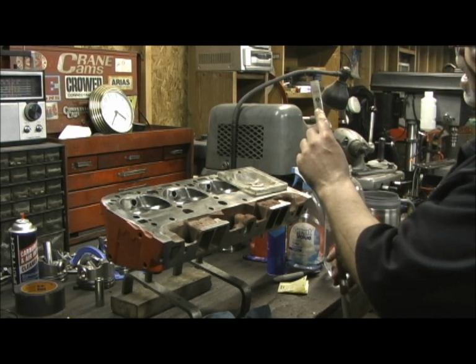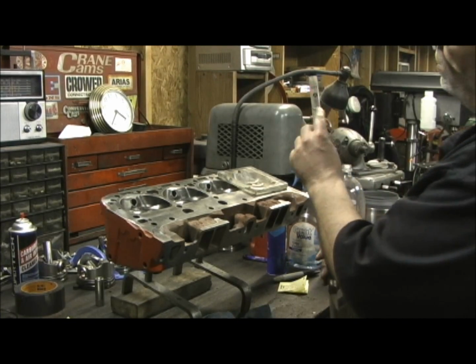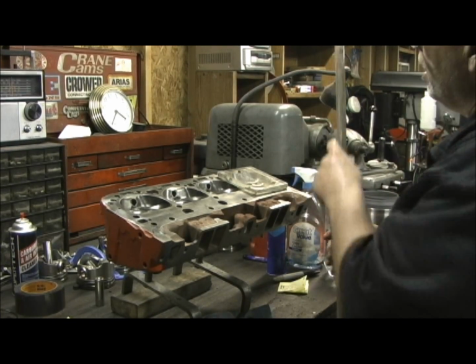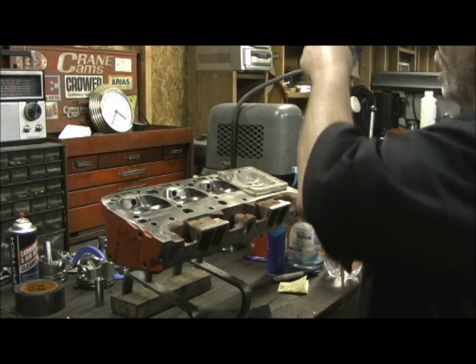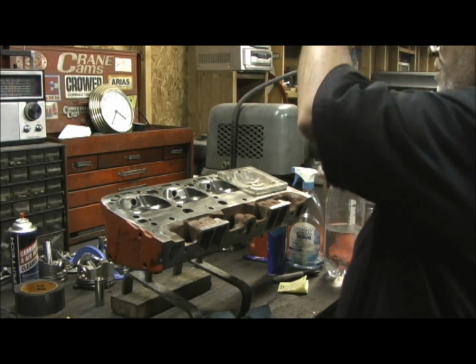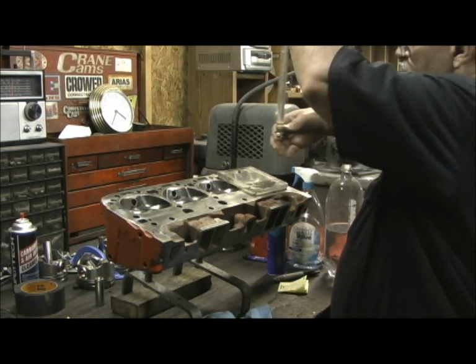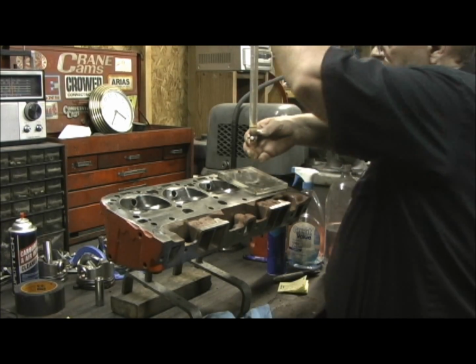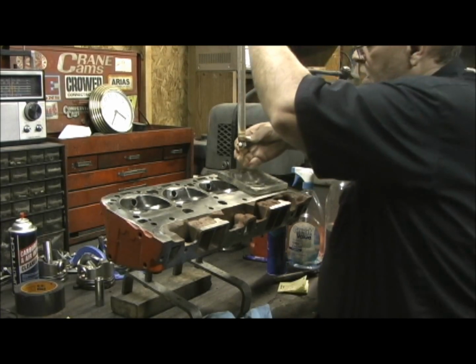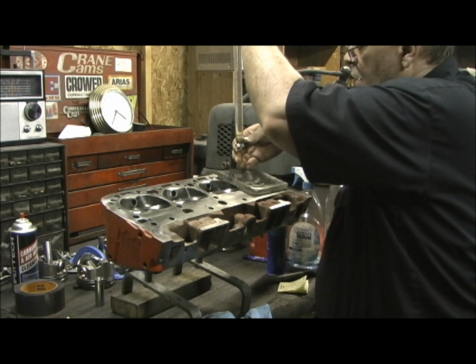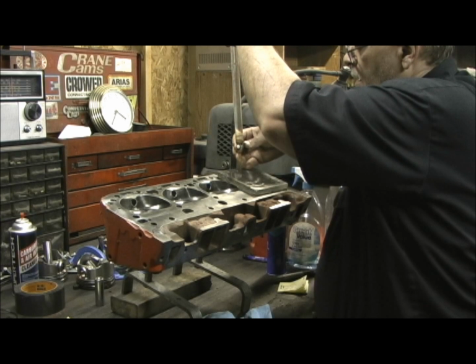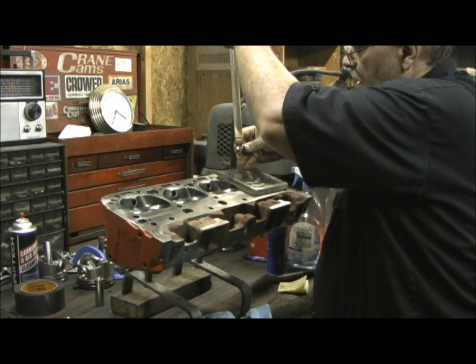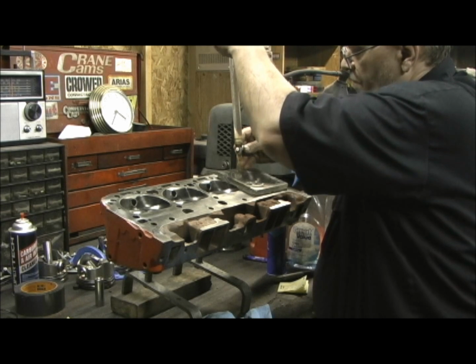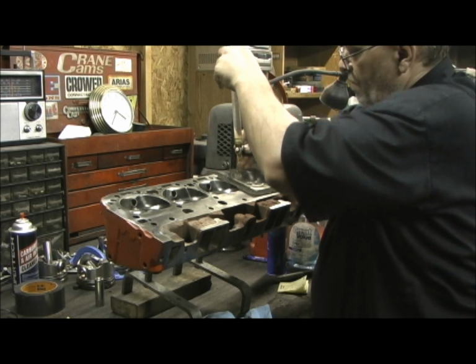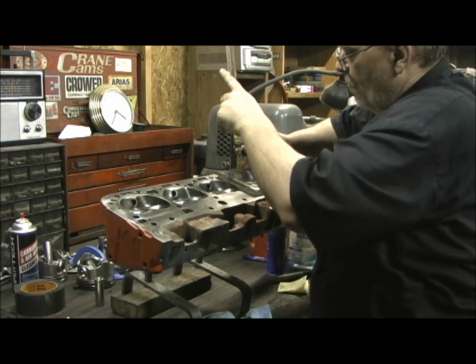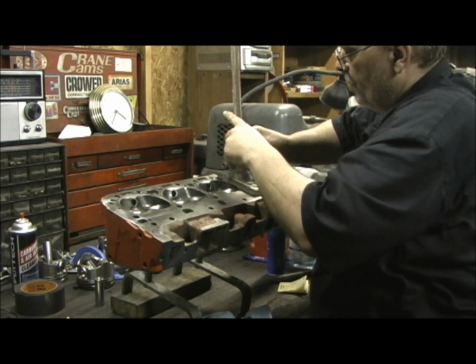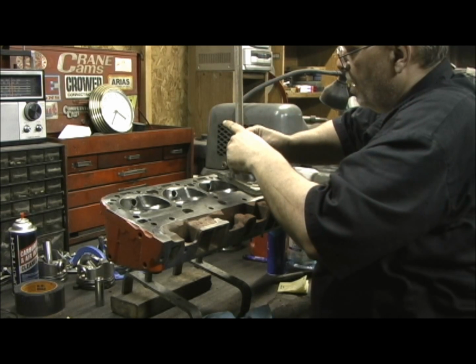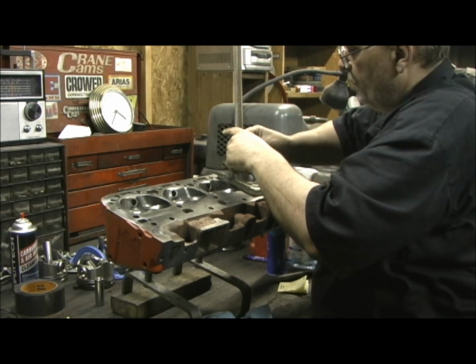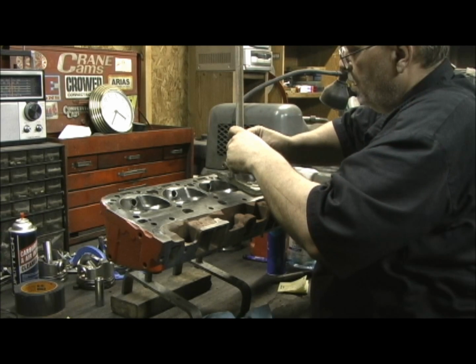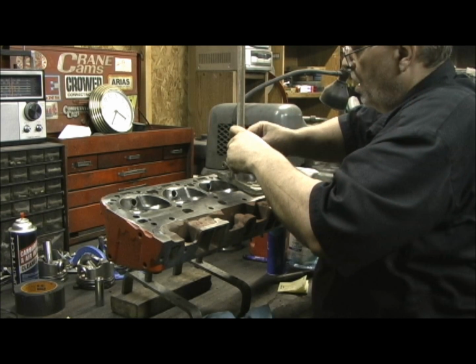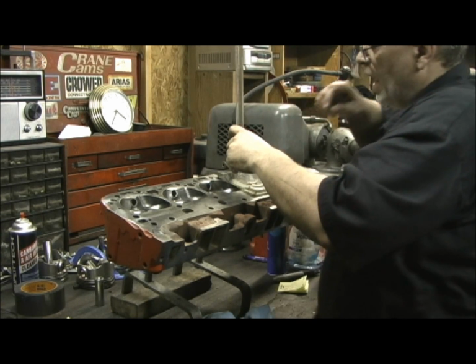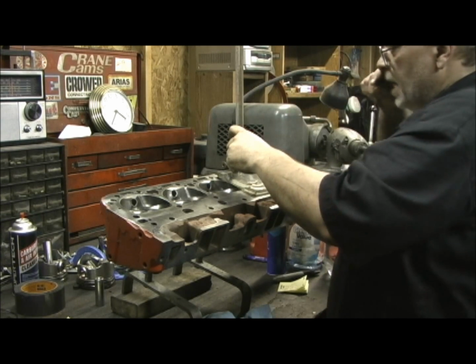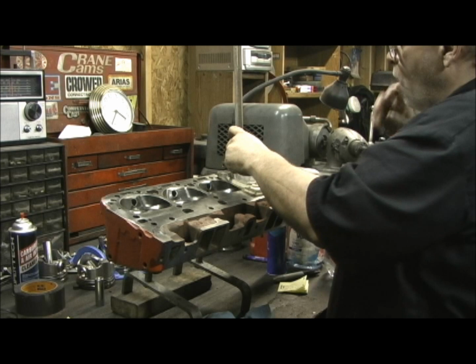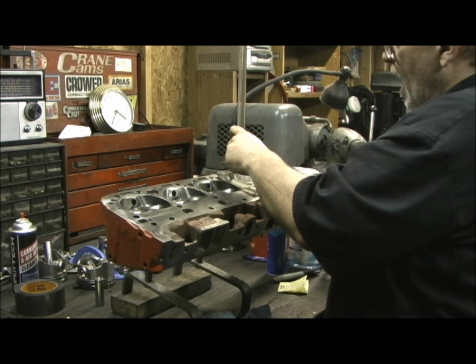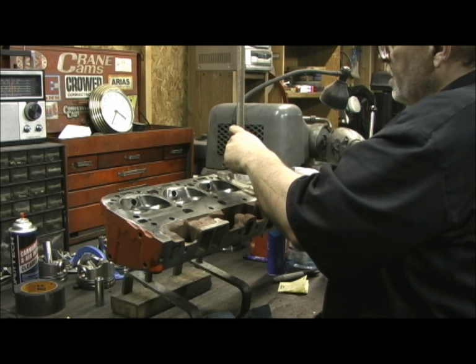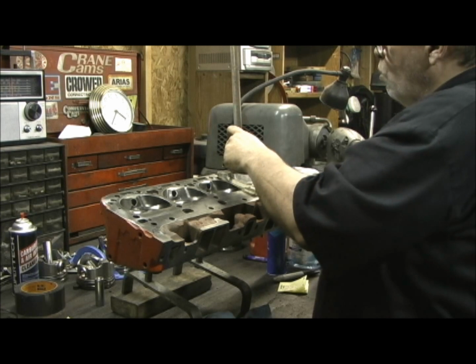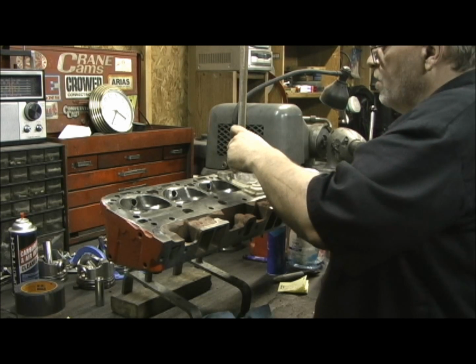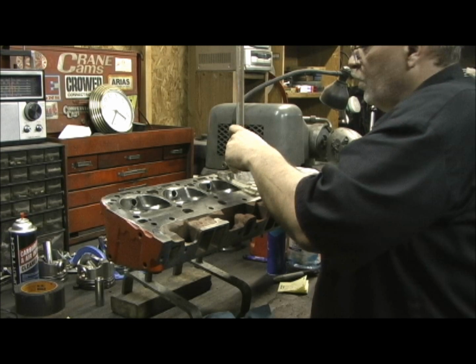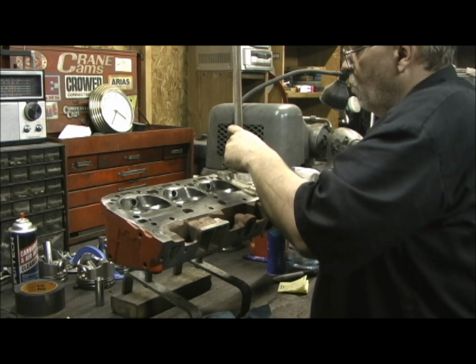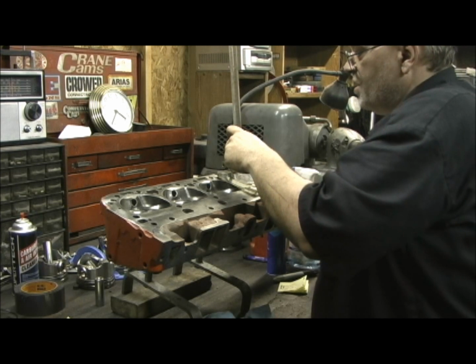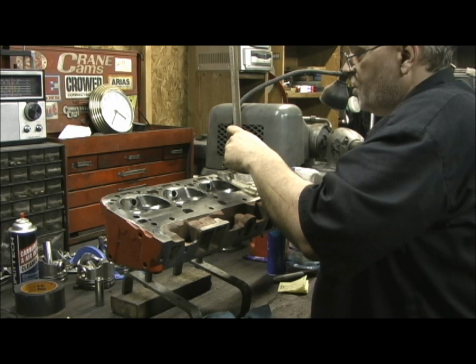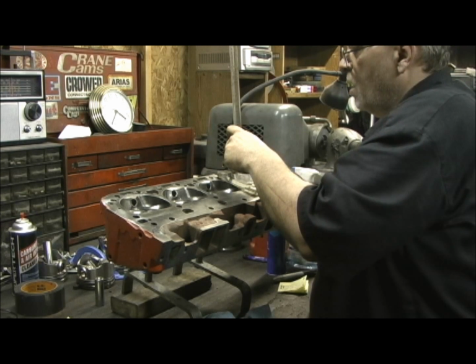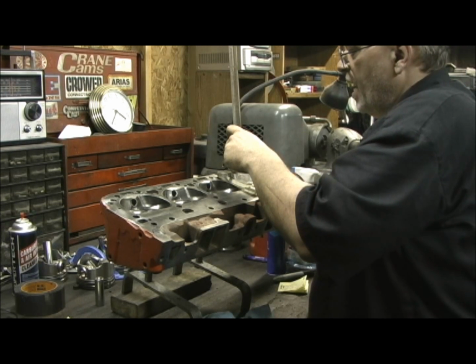We got our bubble leveled at zero, and we're going to dump. Hopefully I don't get some weird number that doesn't make sense.